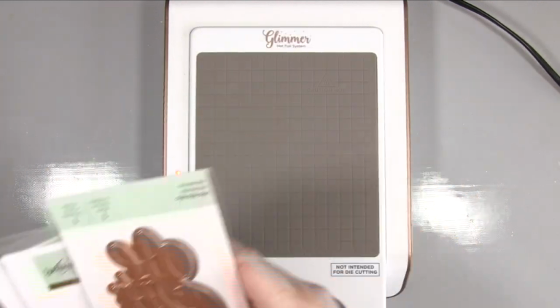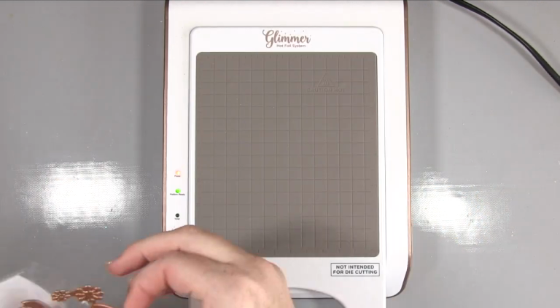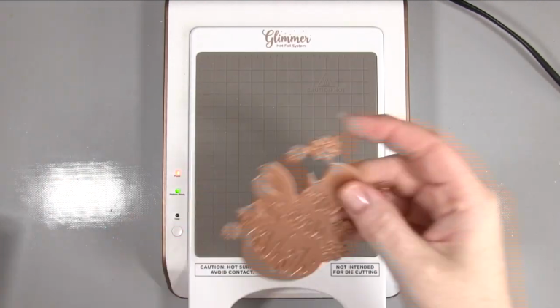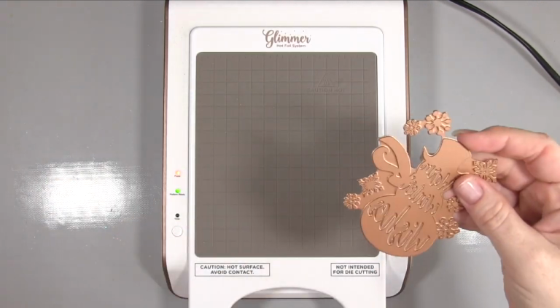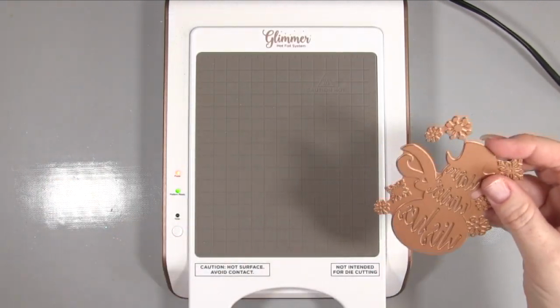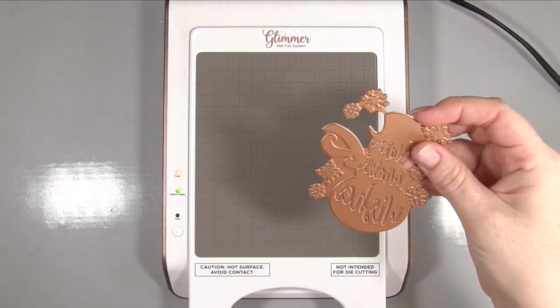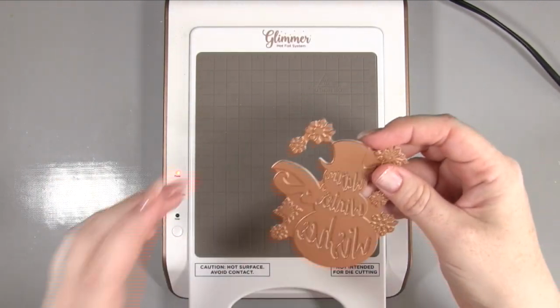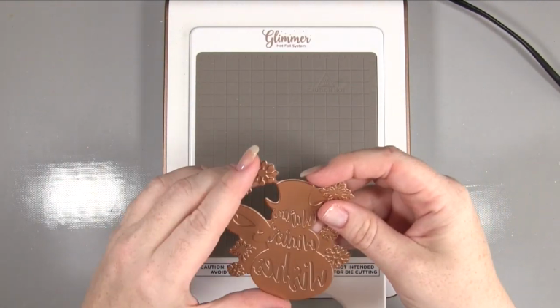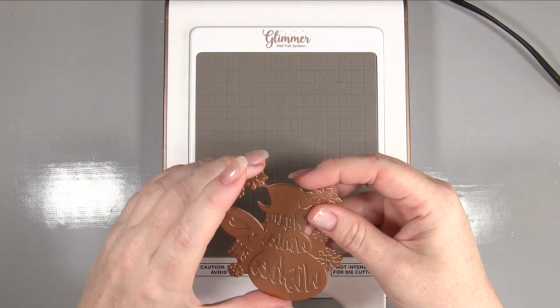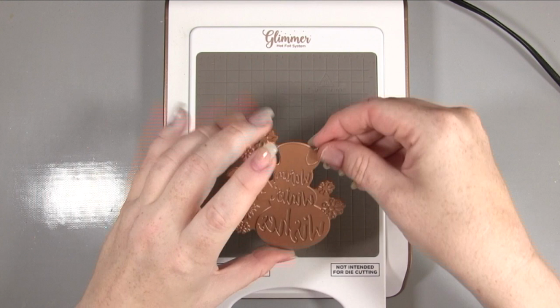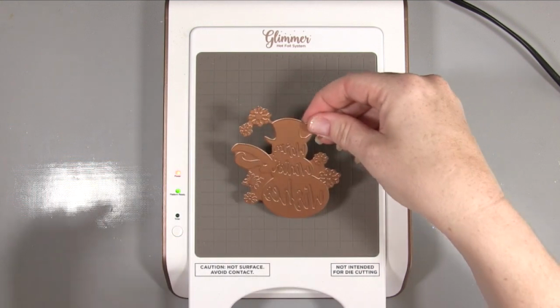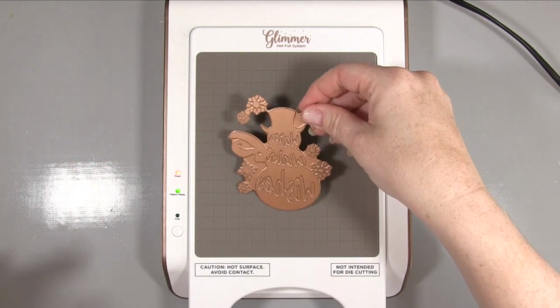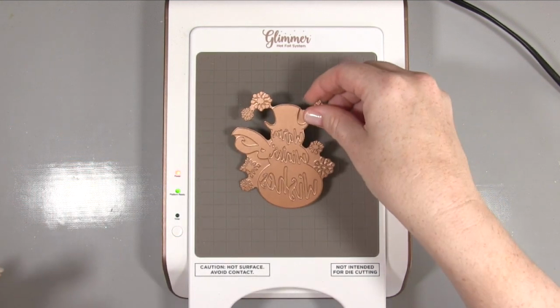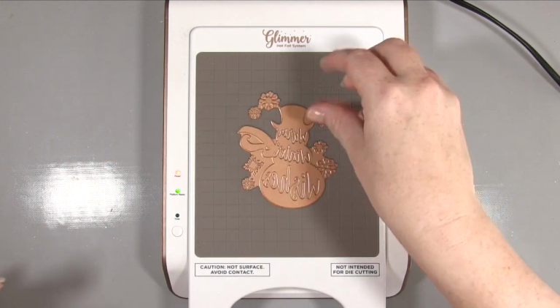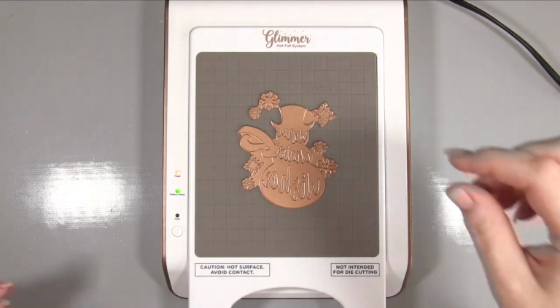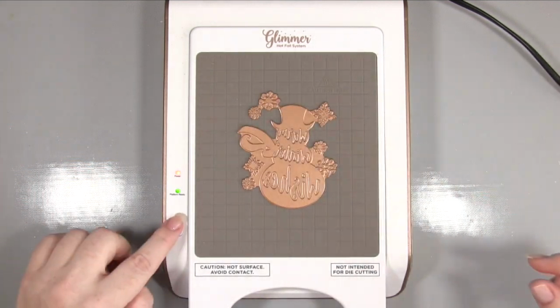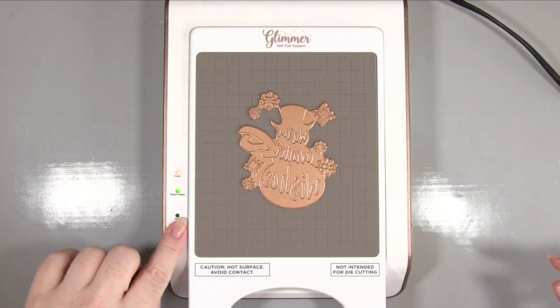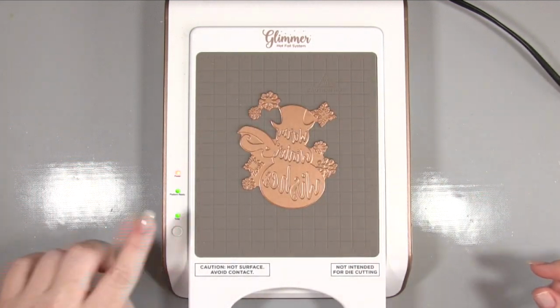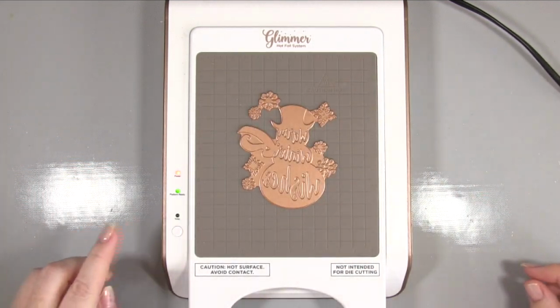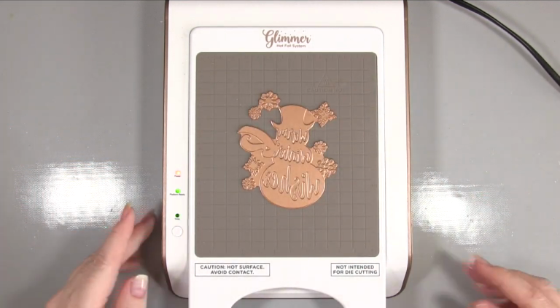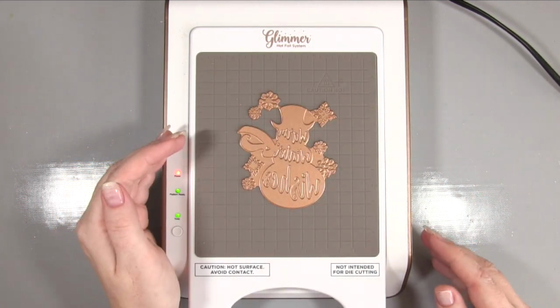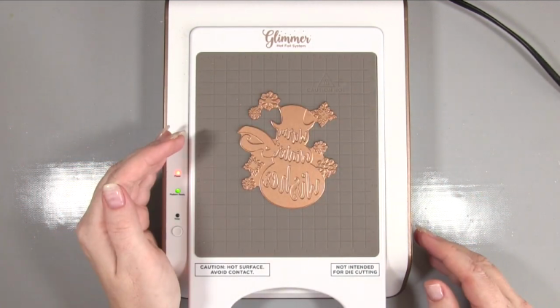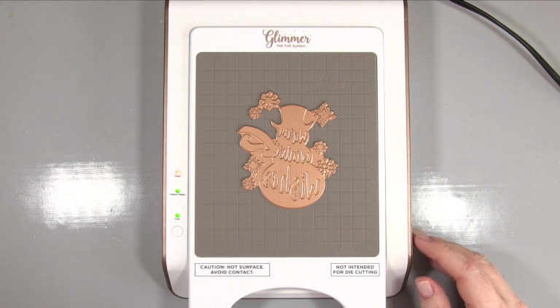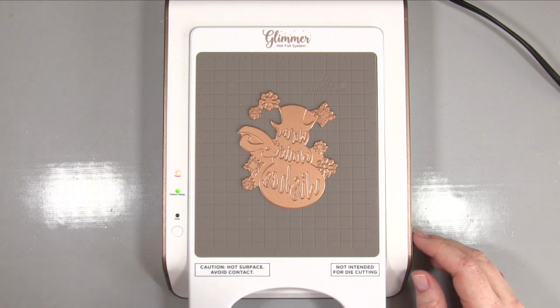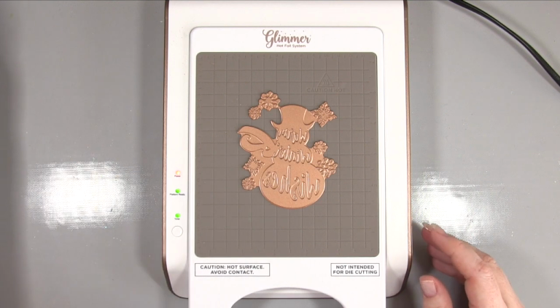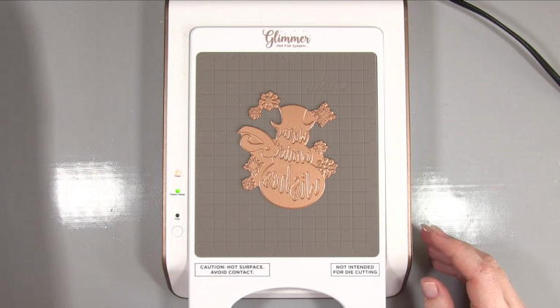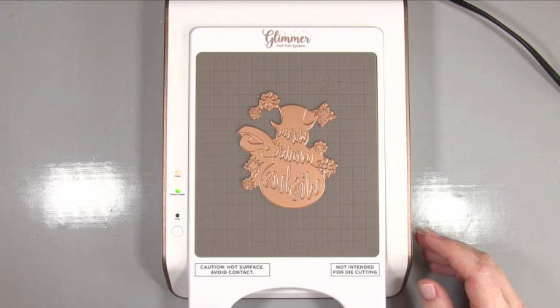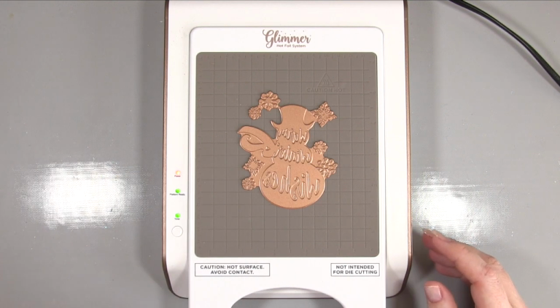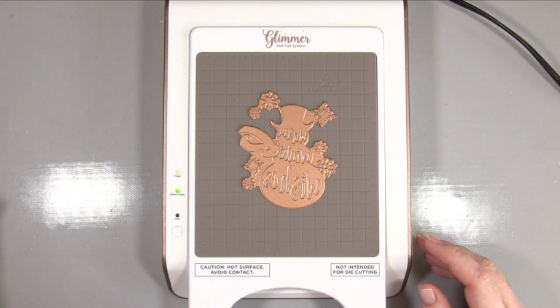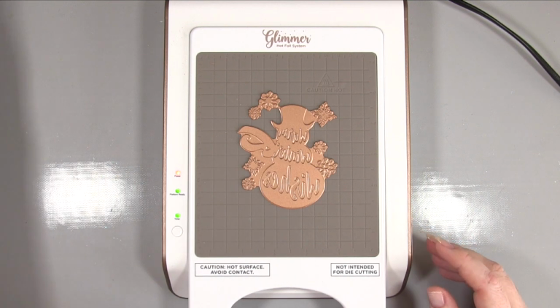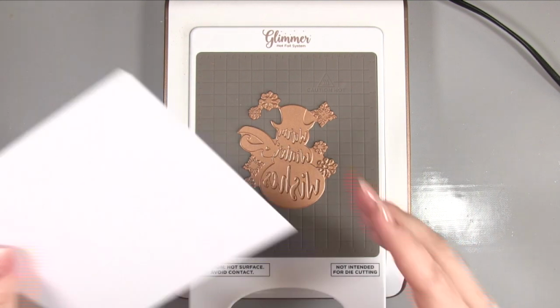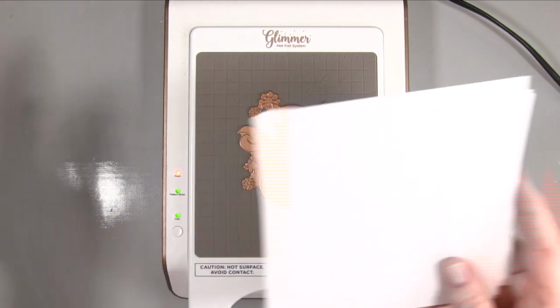I've switched the machine on, waited till the platform had heated up, and now I can add my glimmer plate to the platform and press the timer. While this heats I'll get my cards and foiling ready.